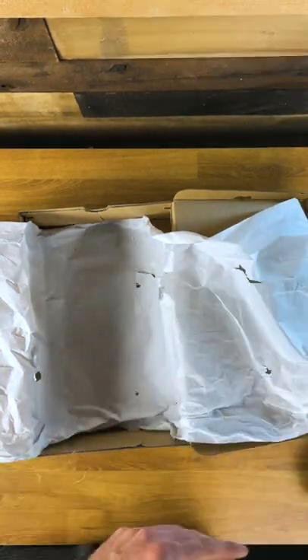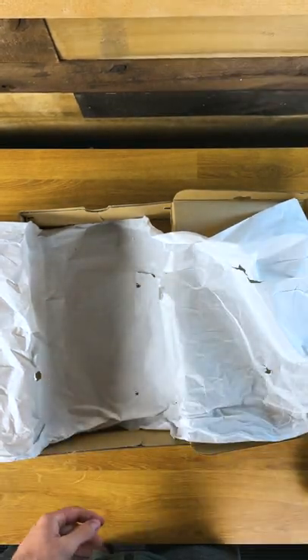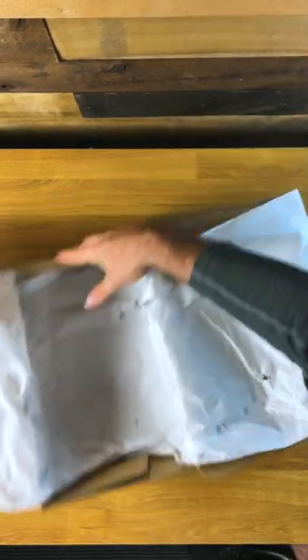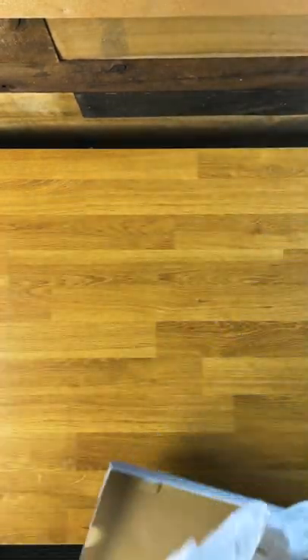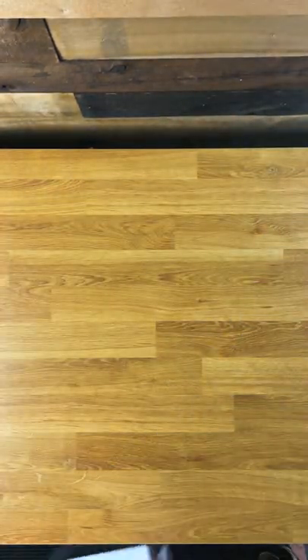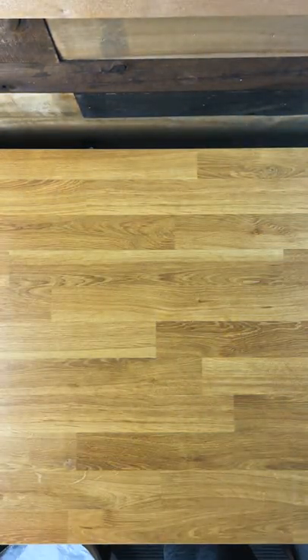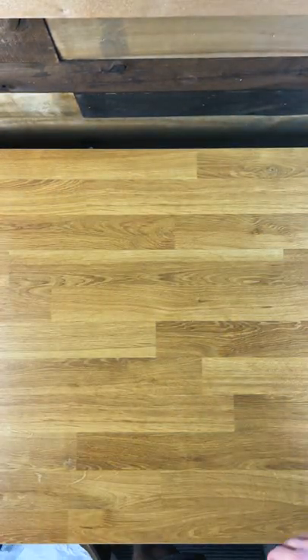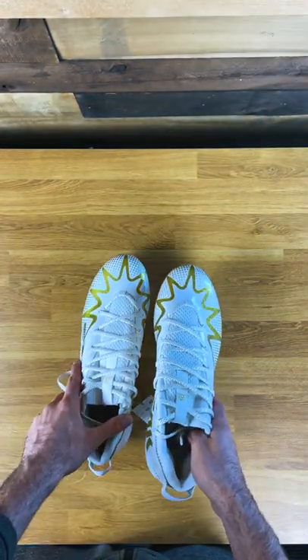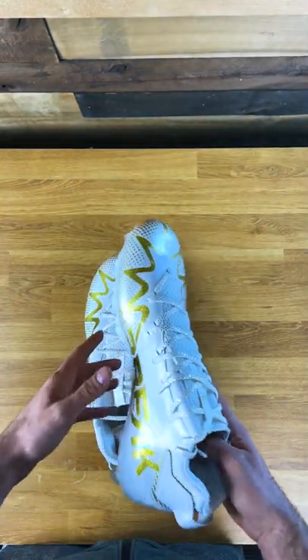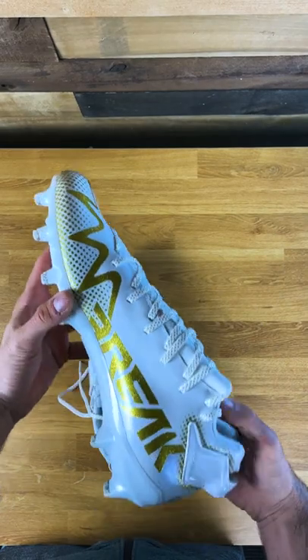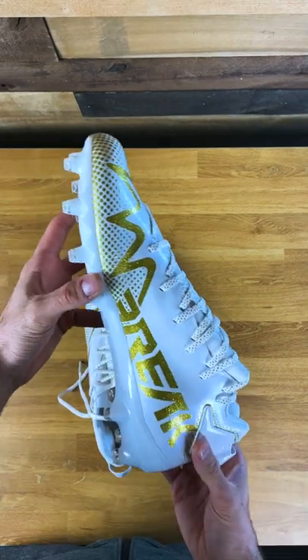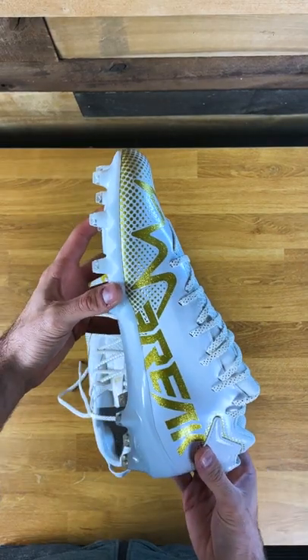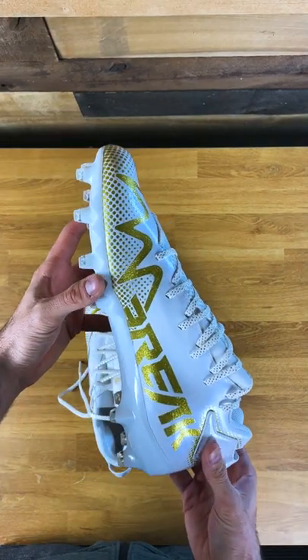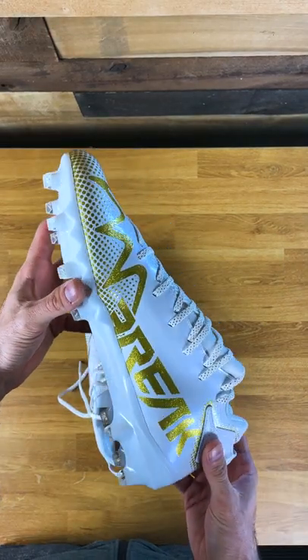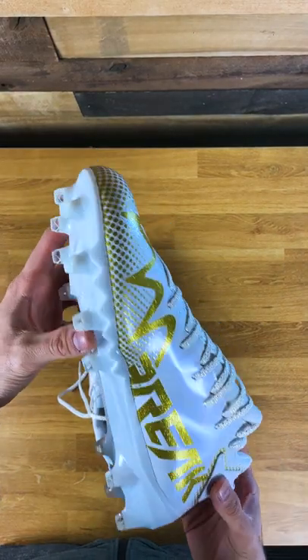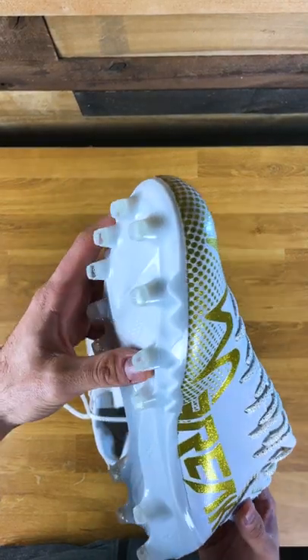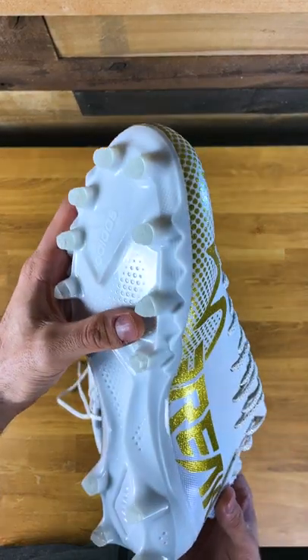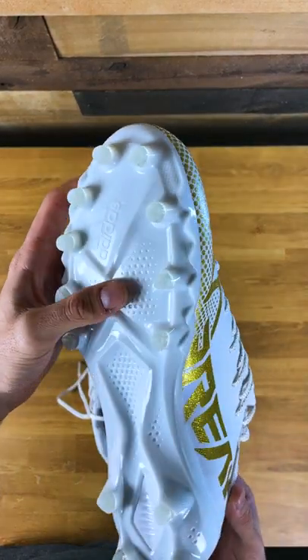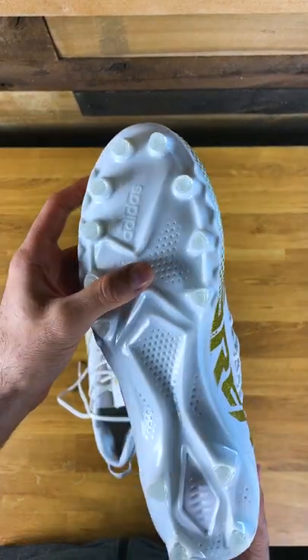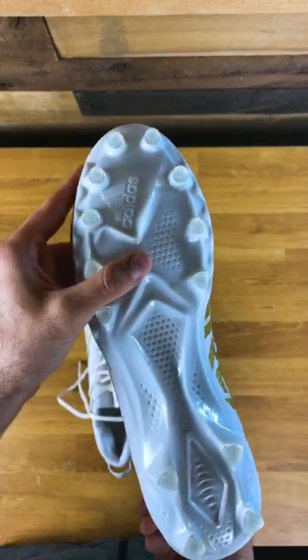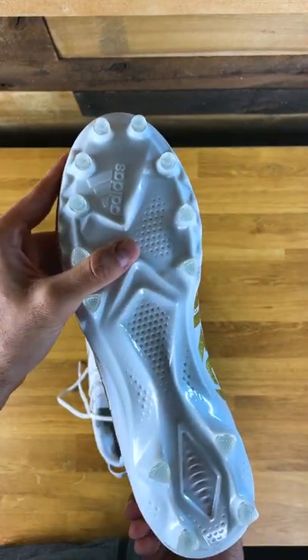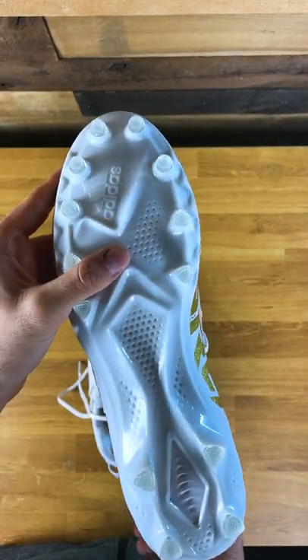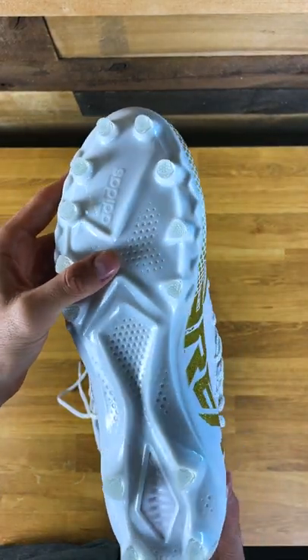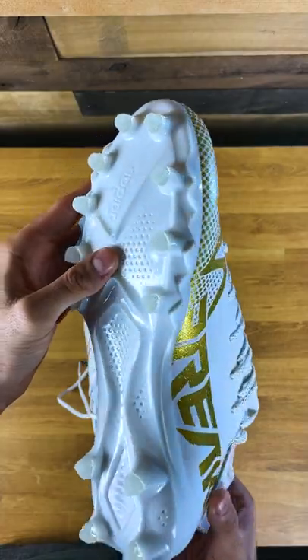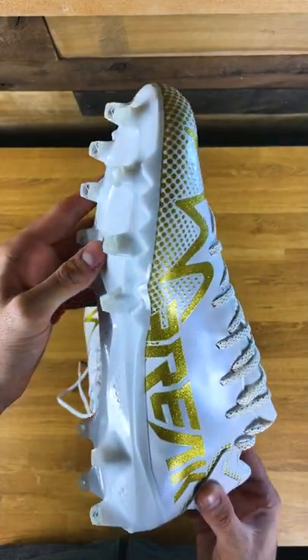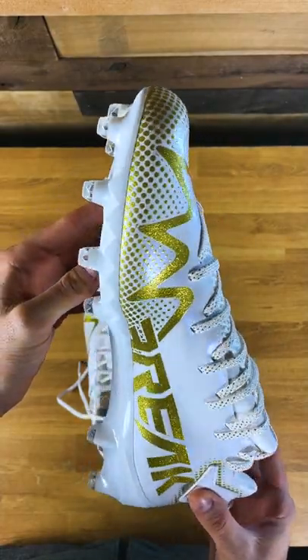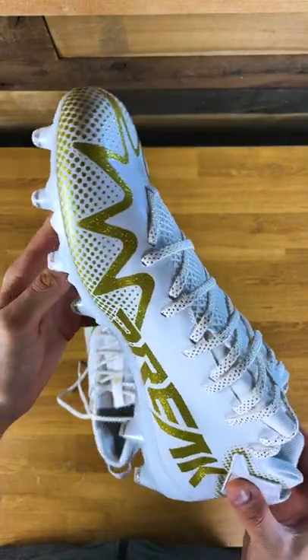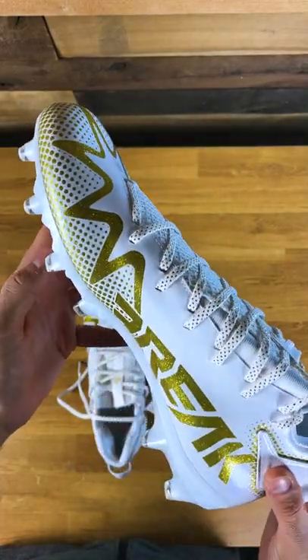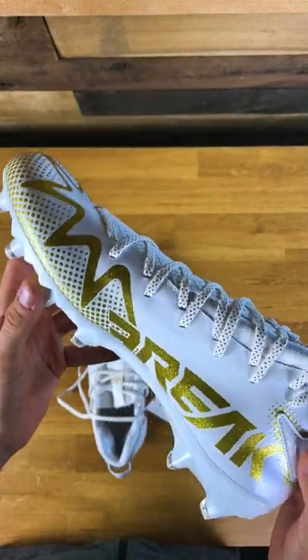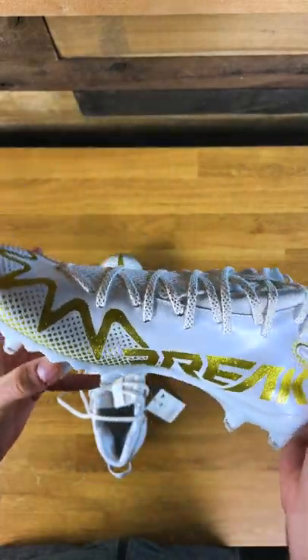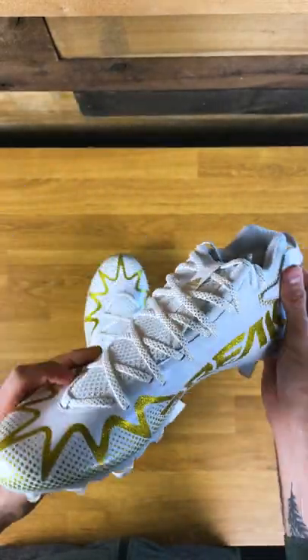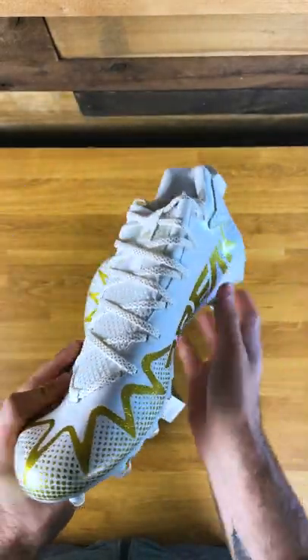It kind of built off the old lacing style. Let's get that box out of here and take a look at these cleats. The side is super shiny — got the white and gold. Same traction plate from last year, nothing really new there. Just some sharp studs.